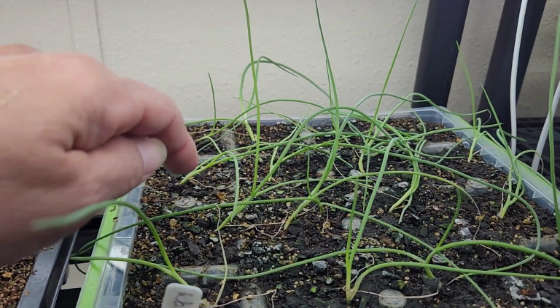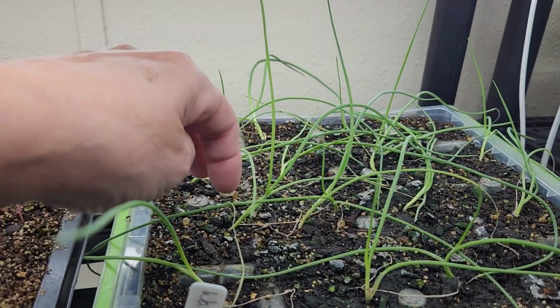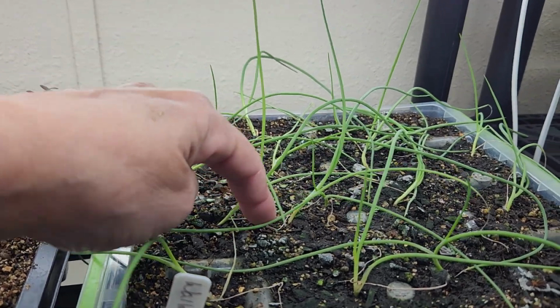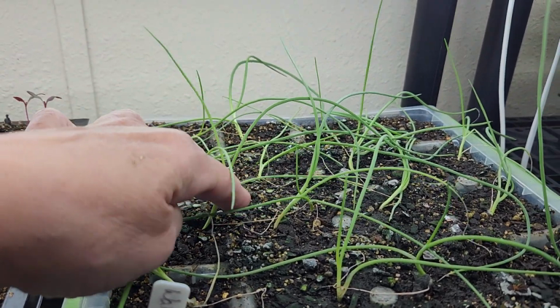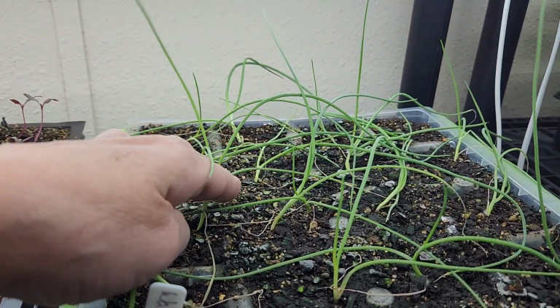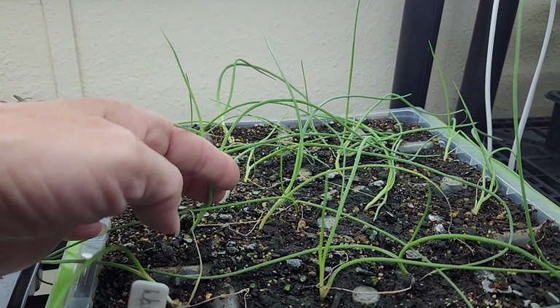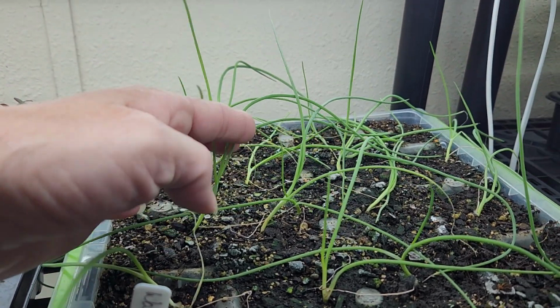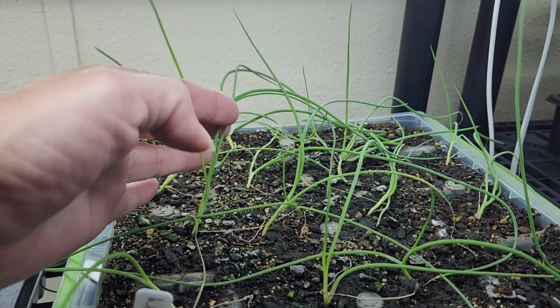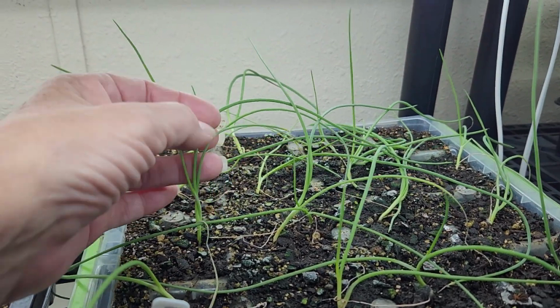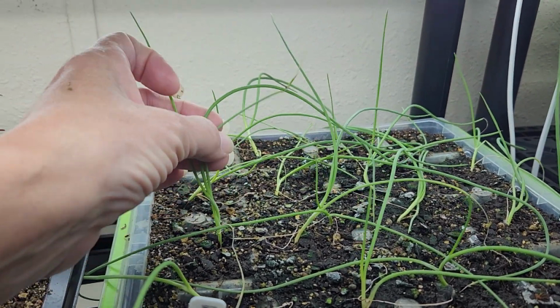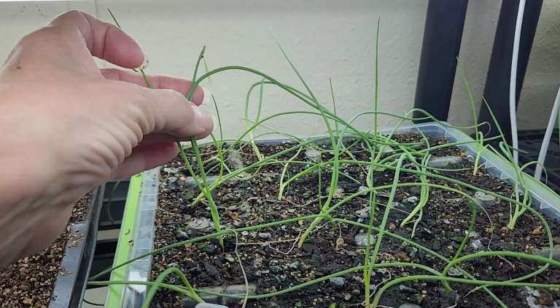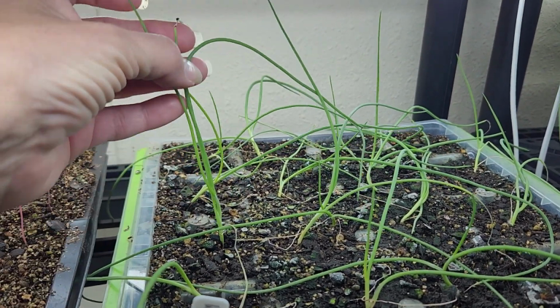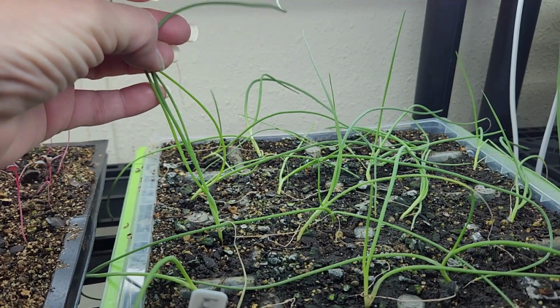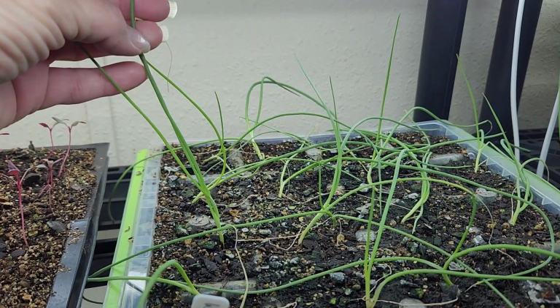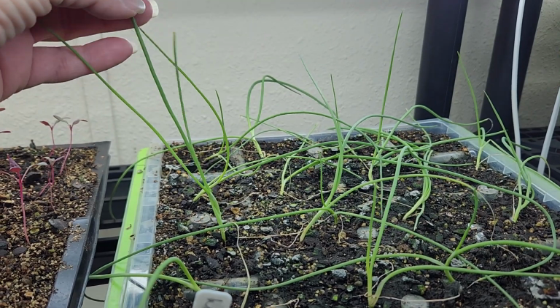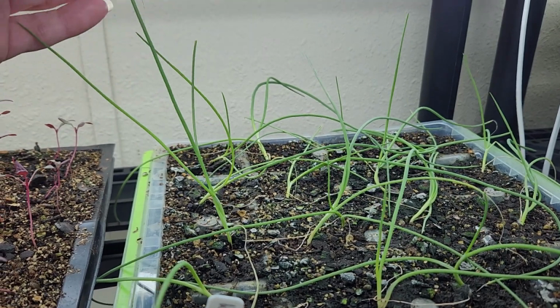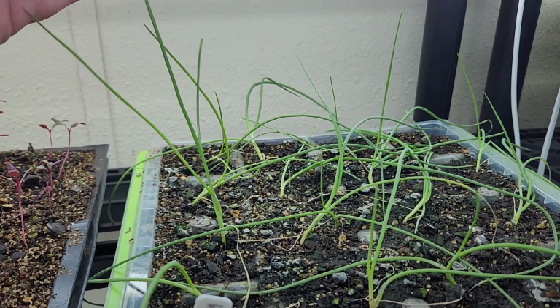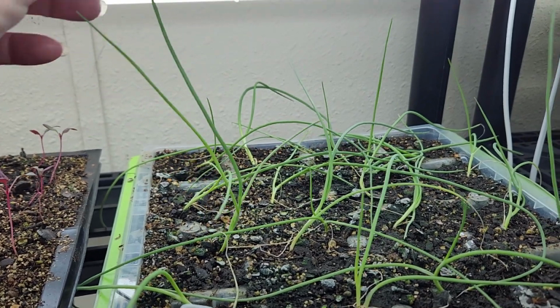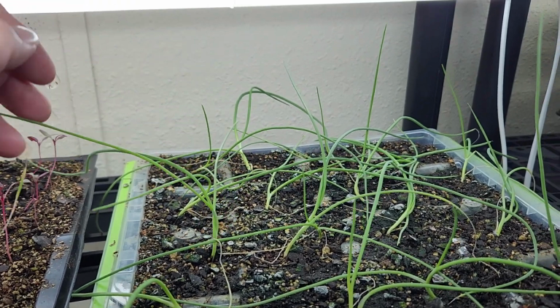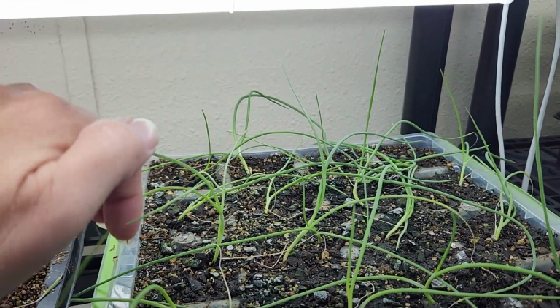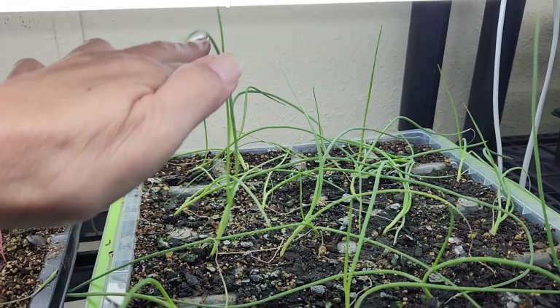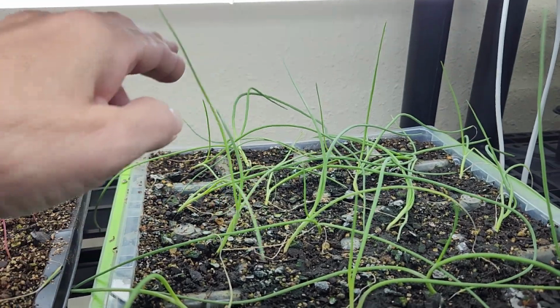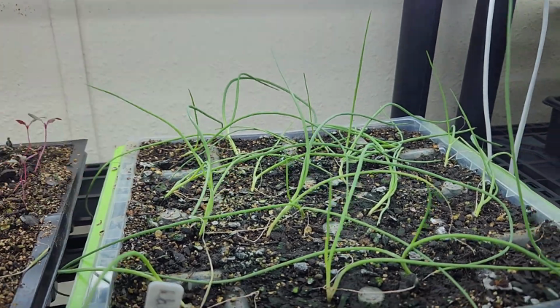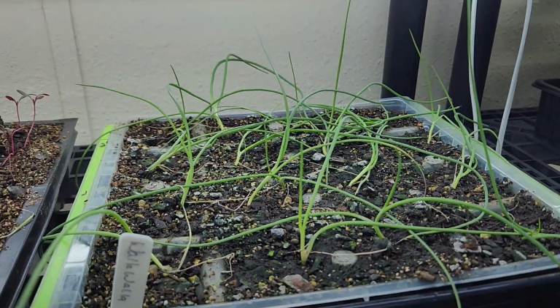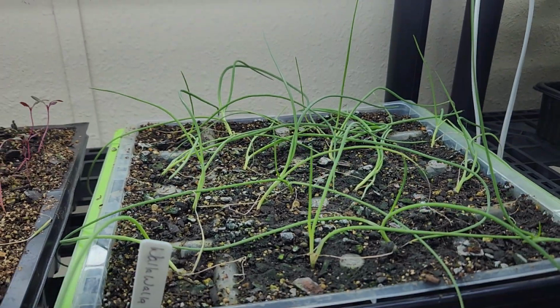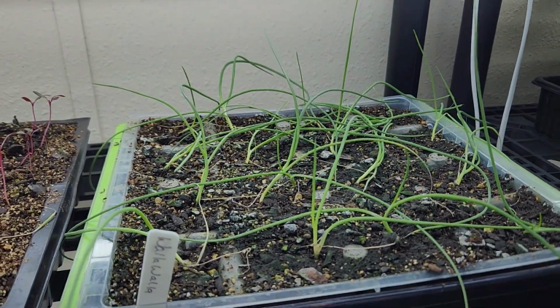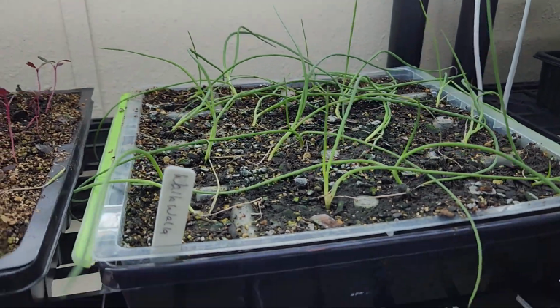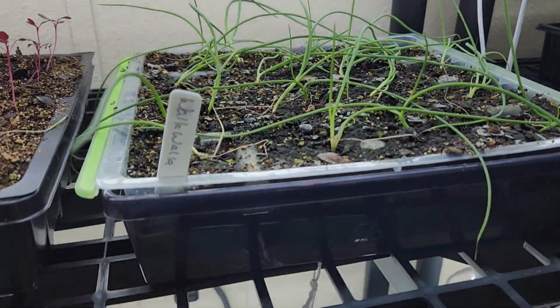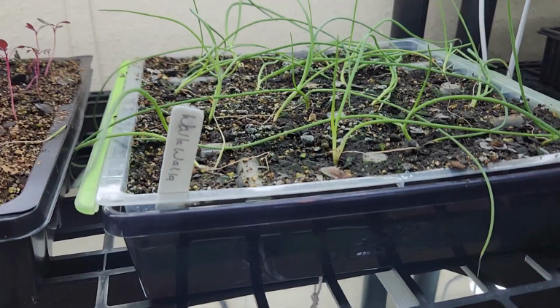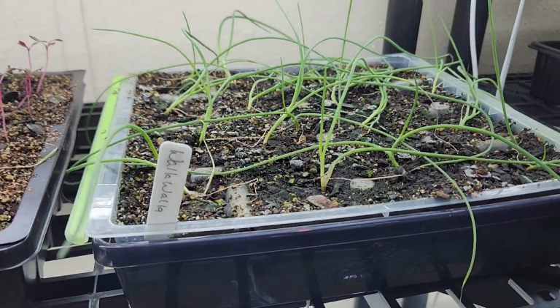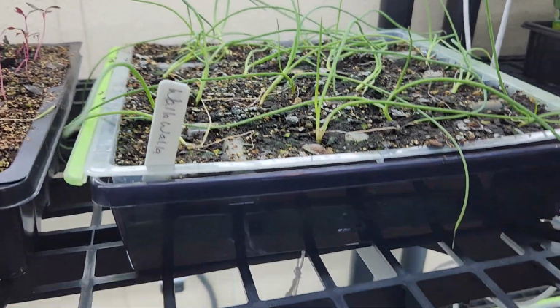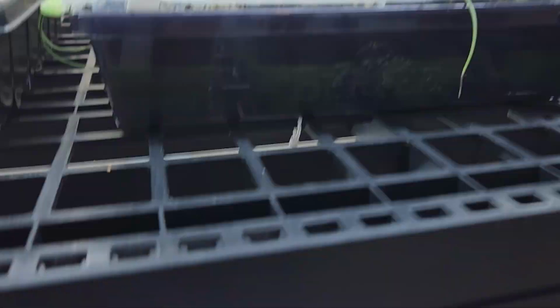I have some Walla Walla onions over here and they're kind of laying down. I'm debating whether to cut the tops off a little bit so they won't break. I probably will do that and try to get those planted out before too long — they can take a little cold.